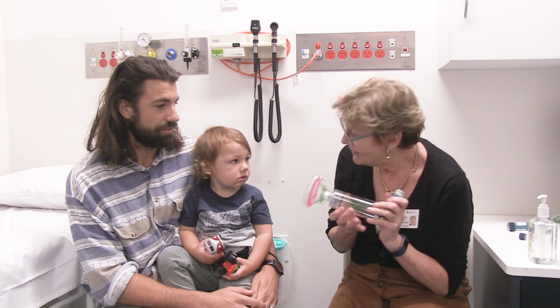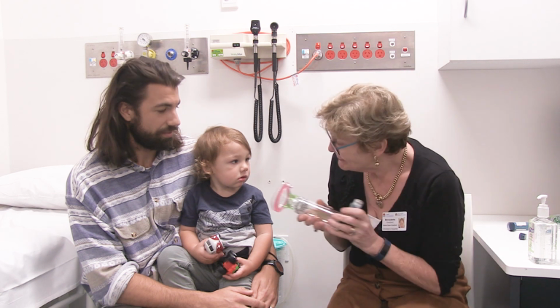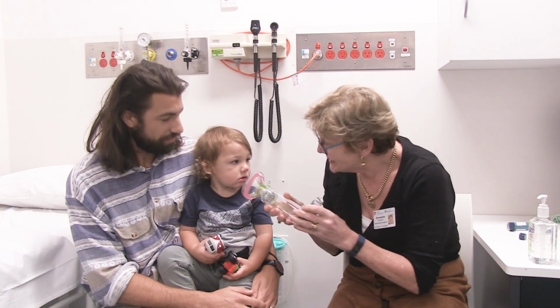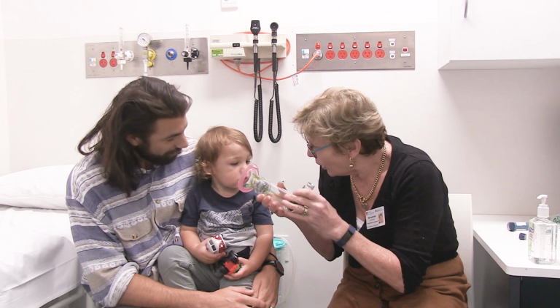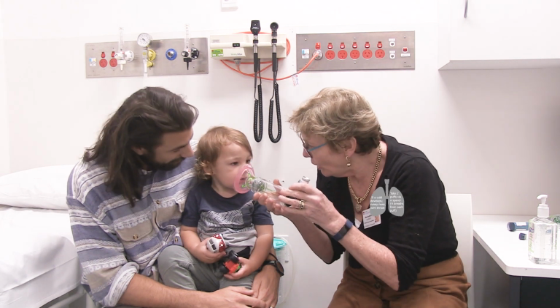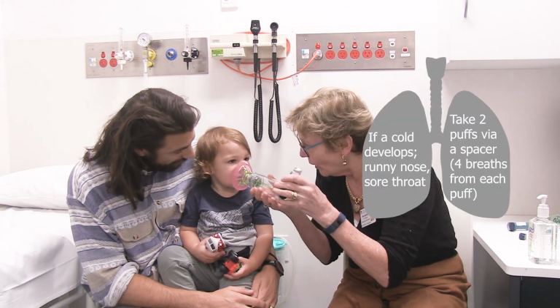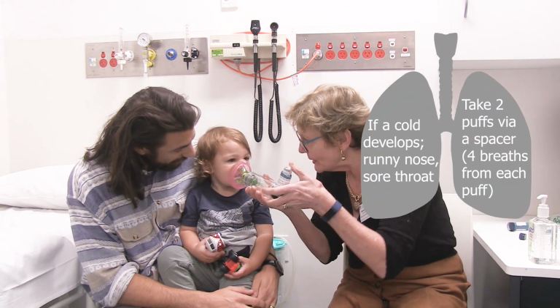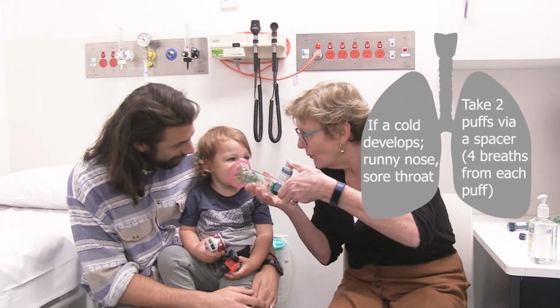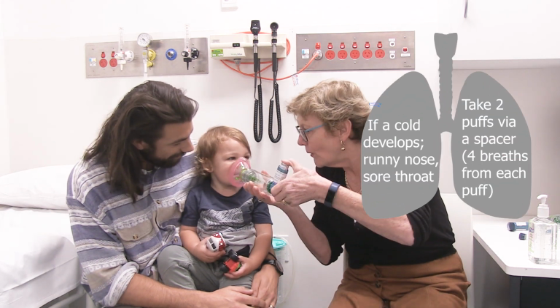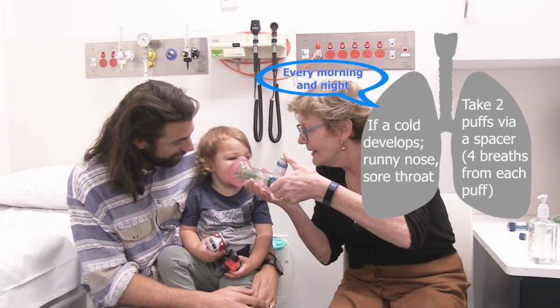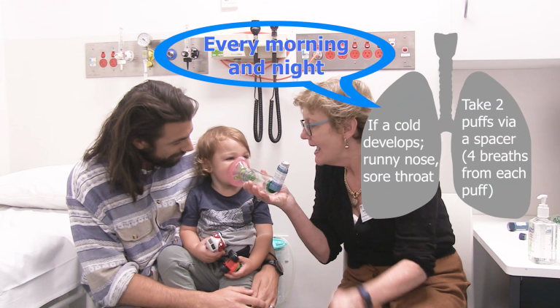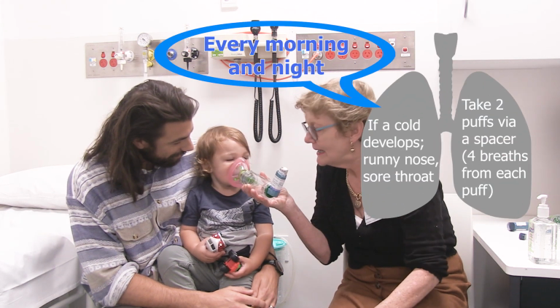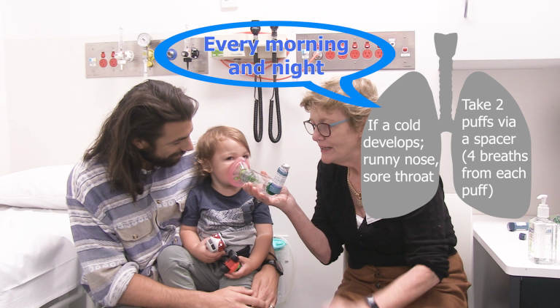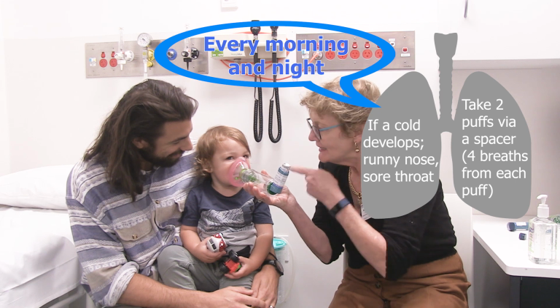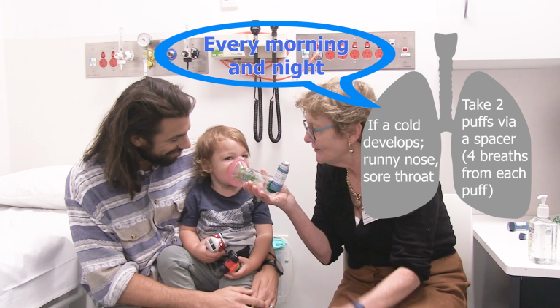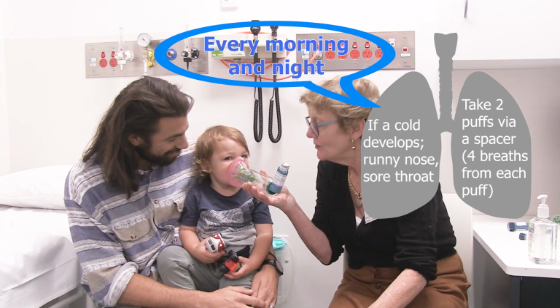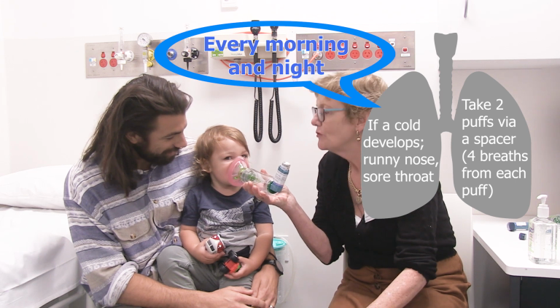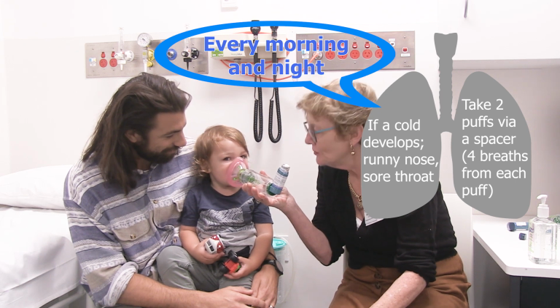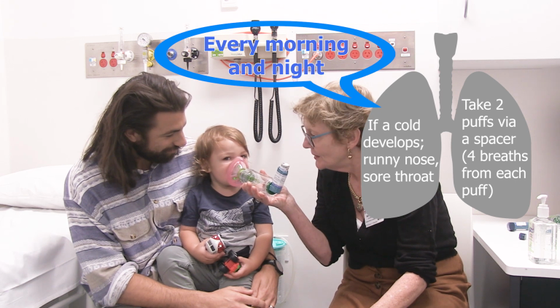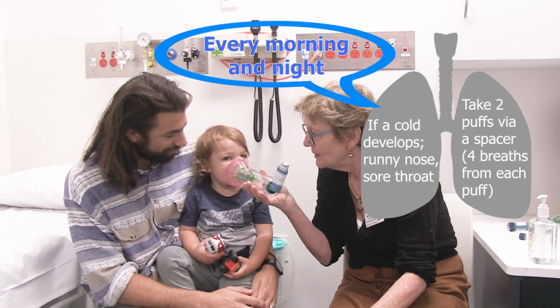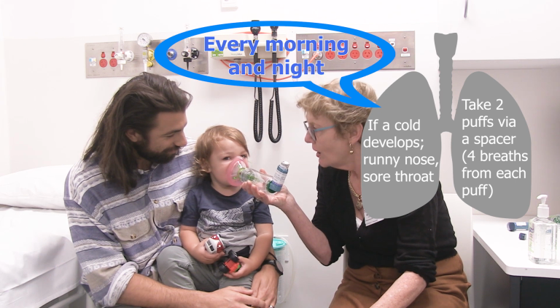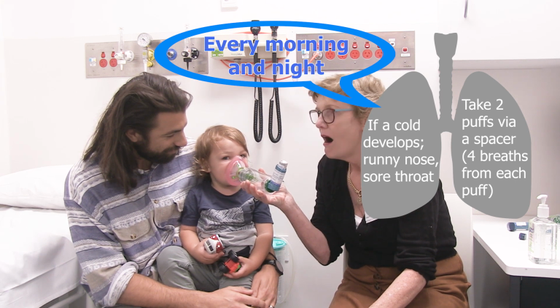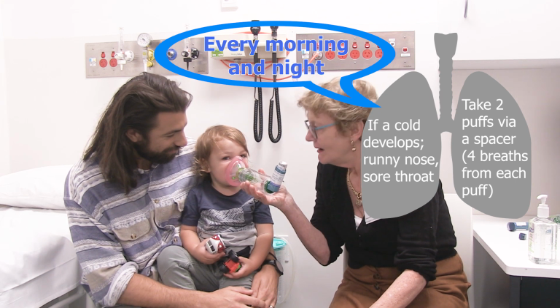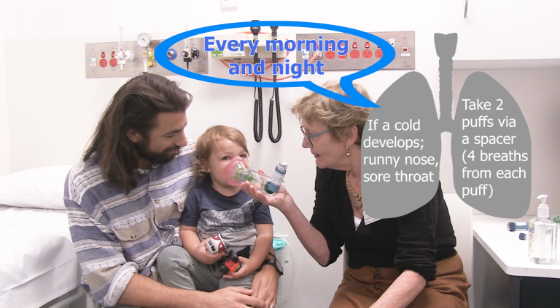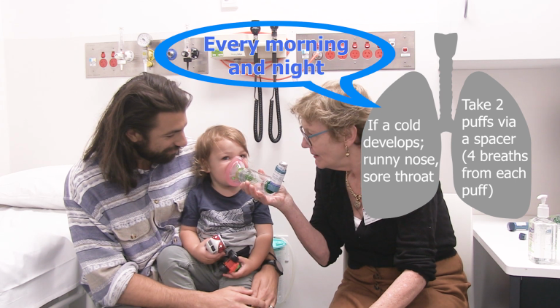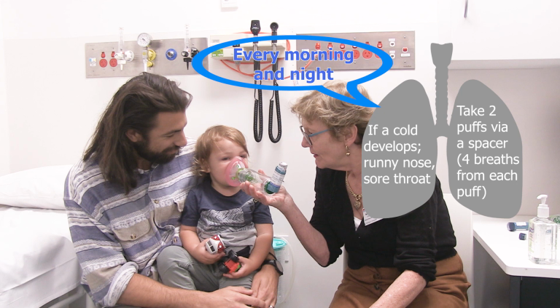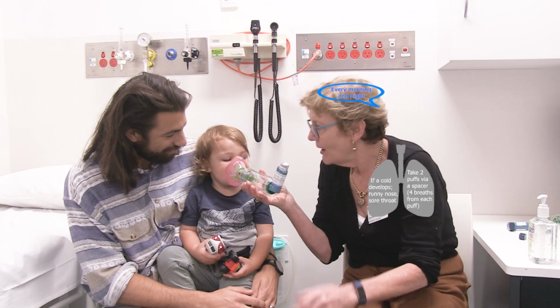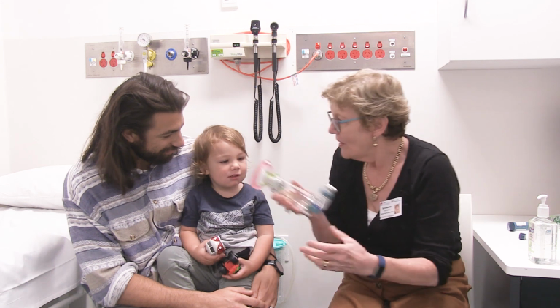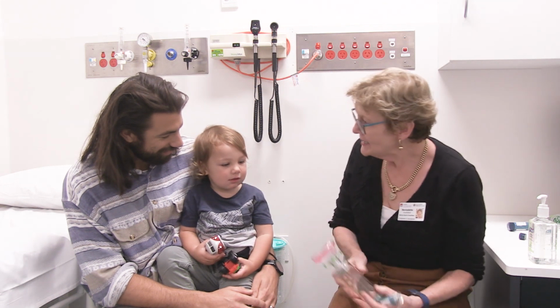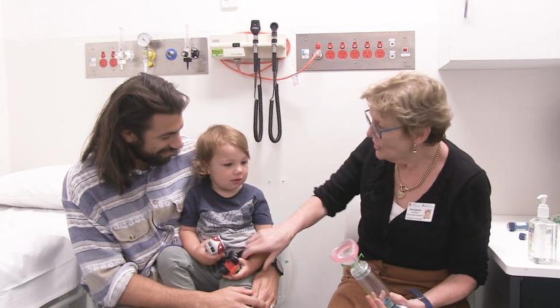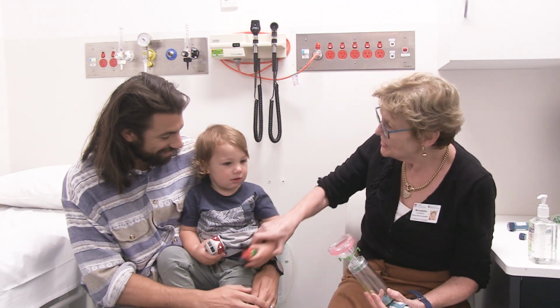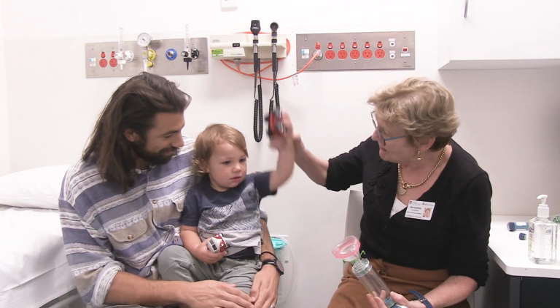Finn, can we use this? Ready? We go one and we hear the lovely sound. Two. That is so good! Champion!